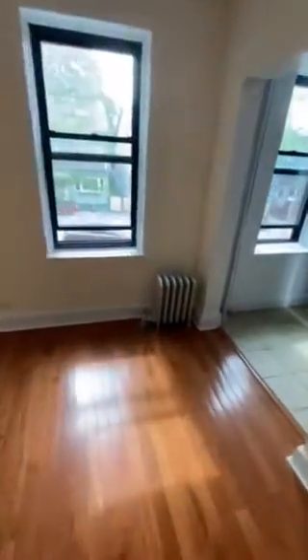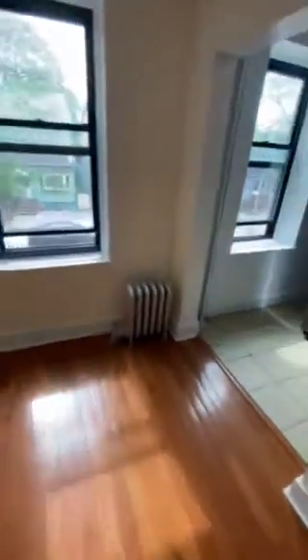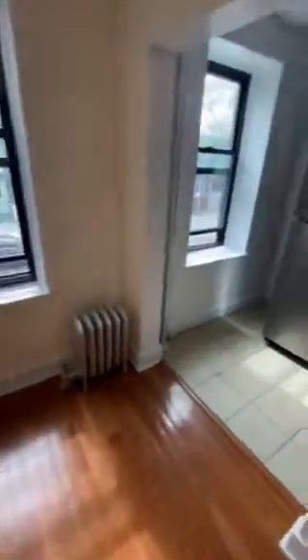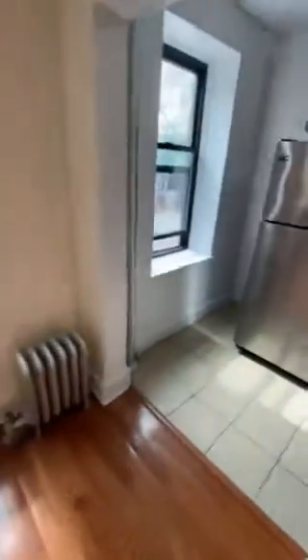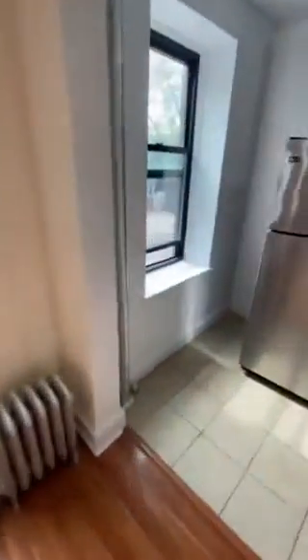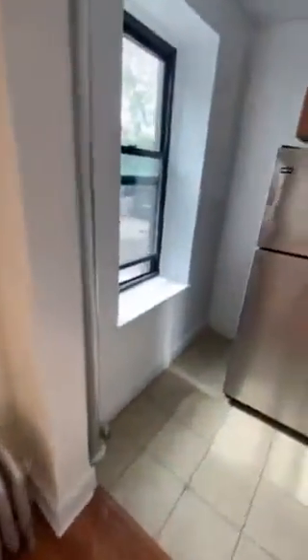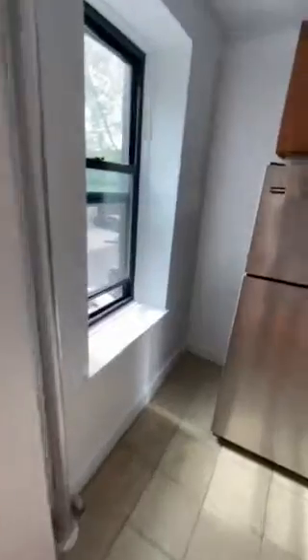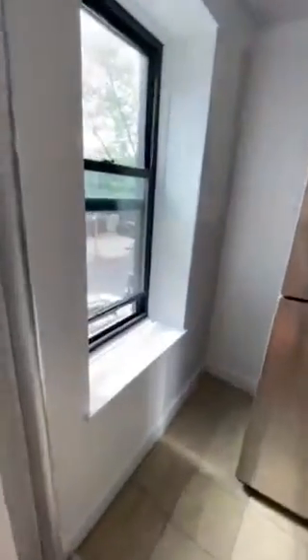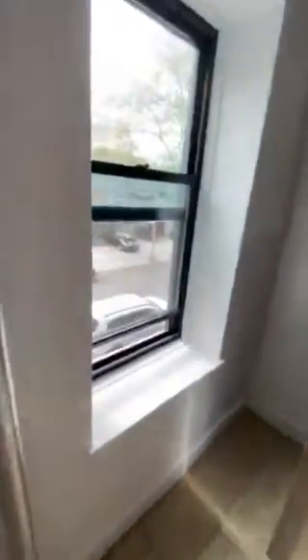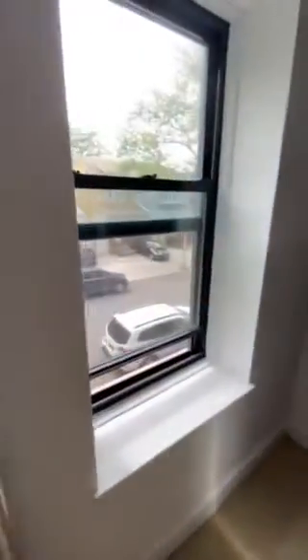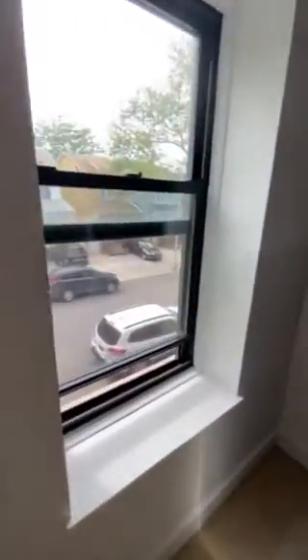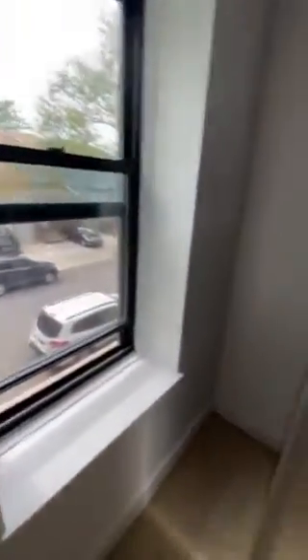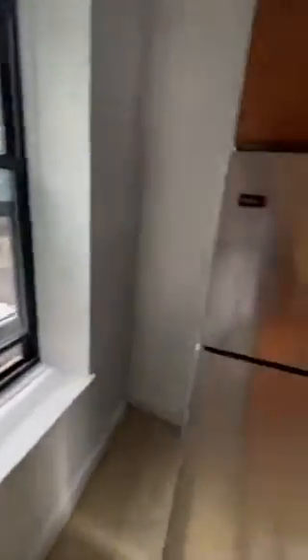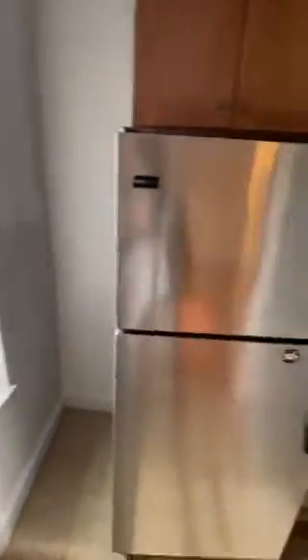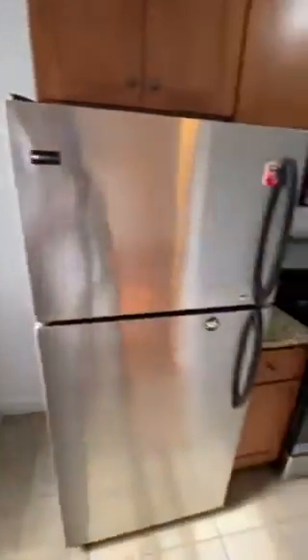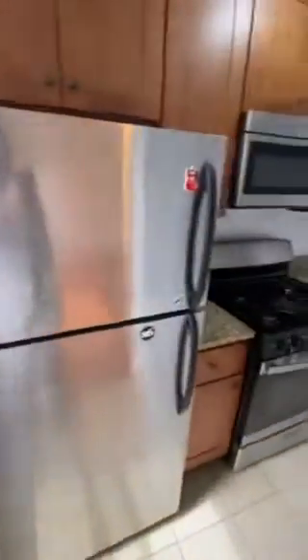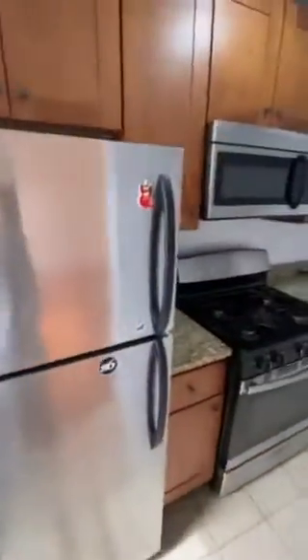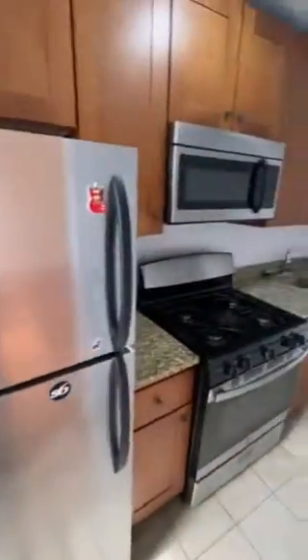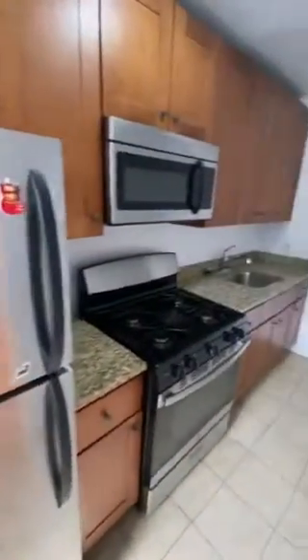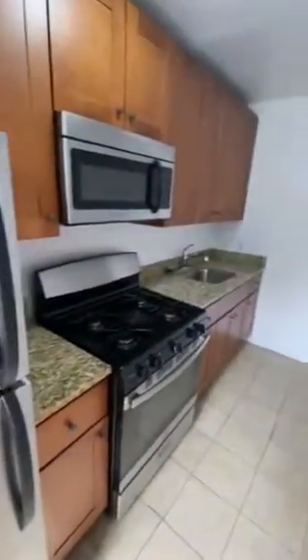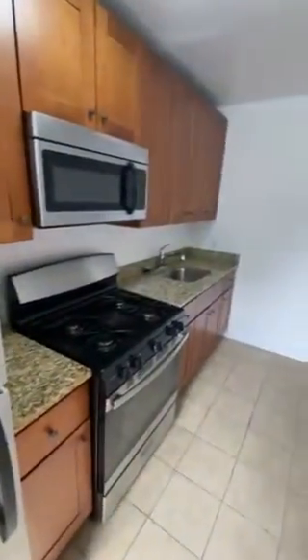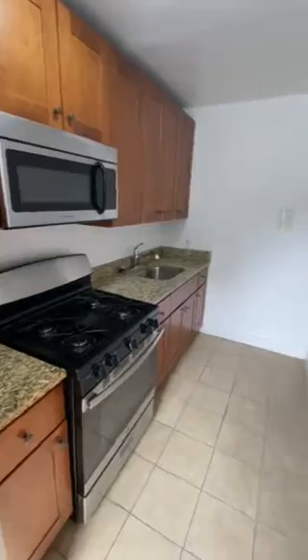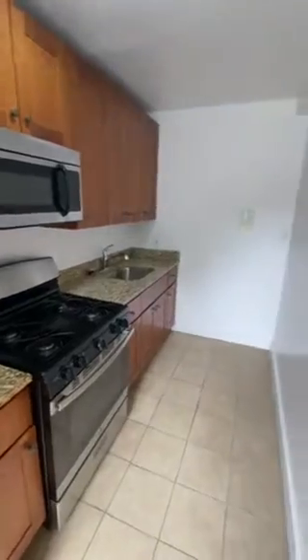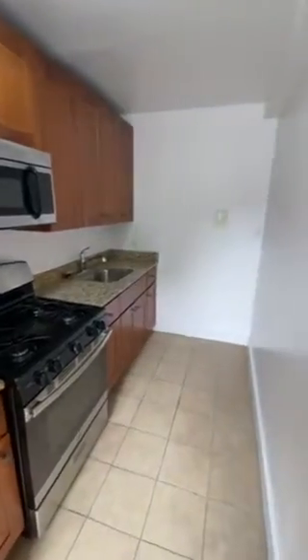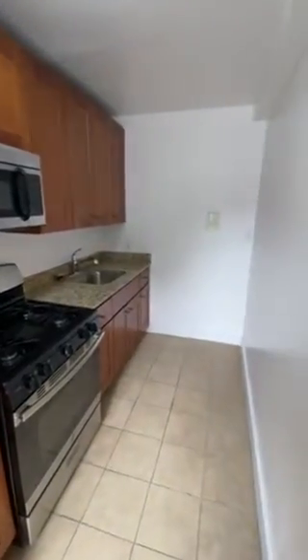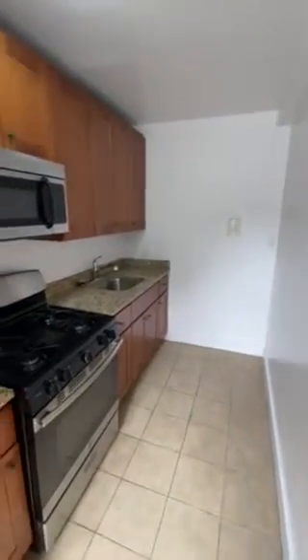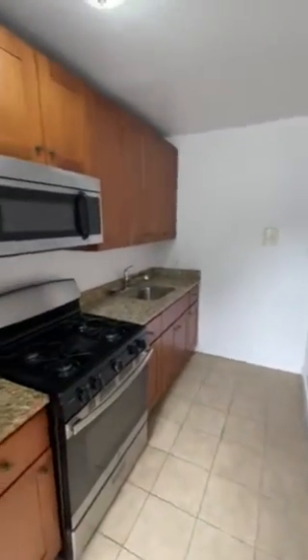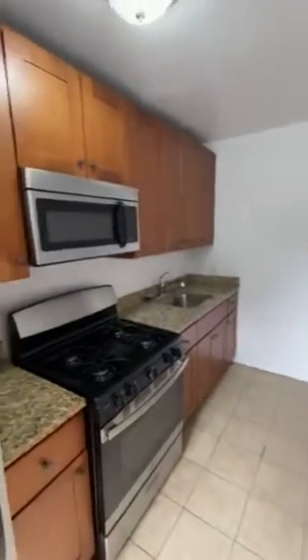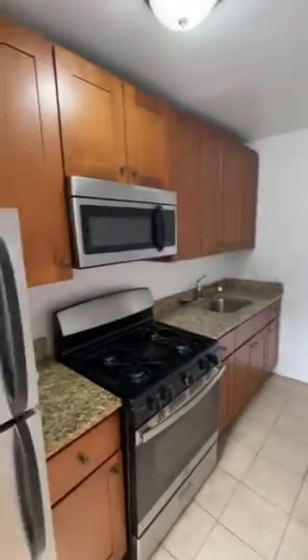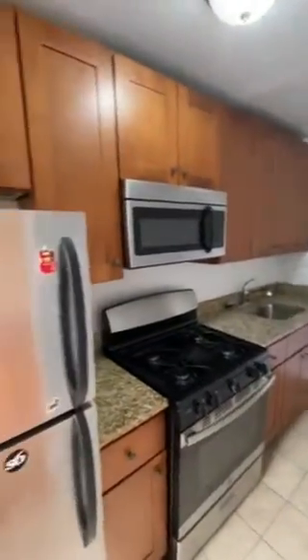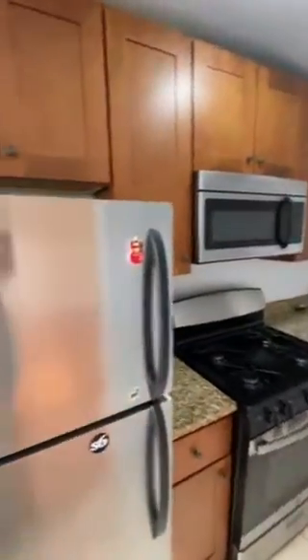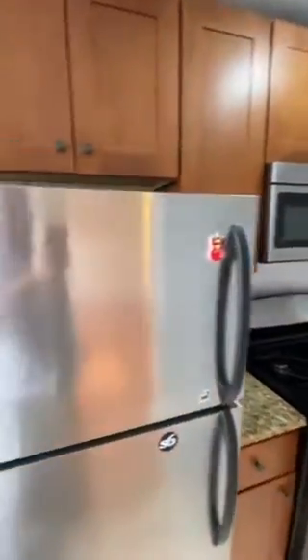Off of the living room you have the kitchen, but it's separate with its own window. It has stainless steel appliances as well as granite countertops. Lots of cabinet space here.